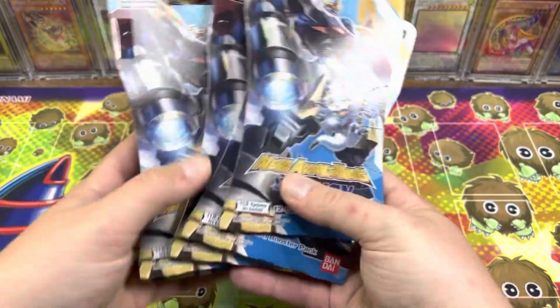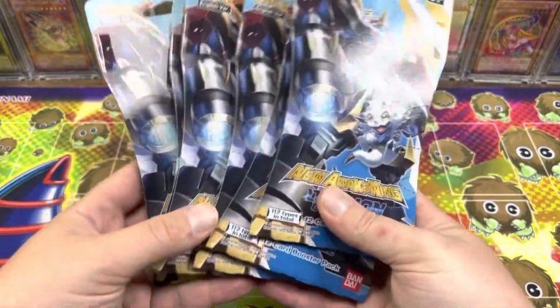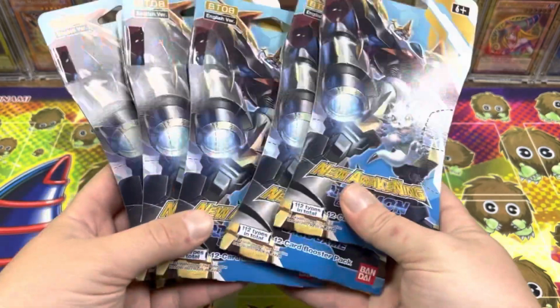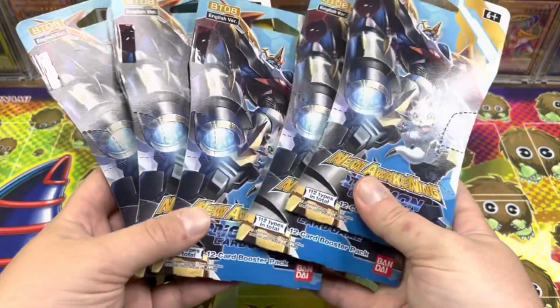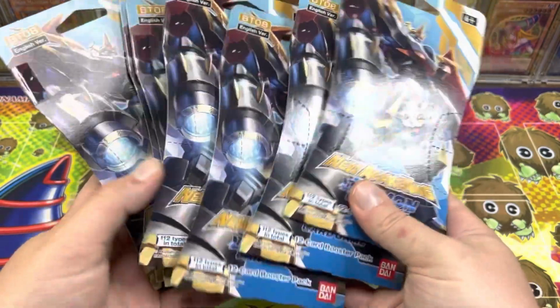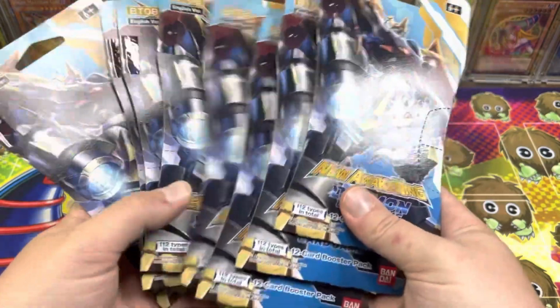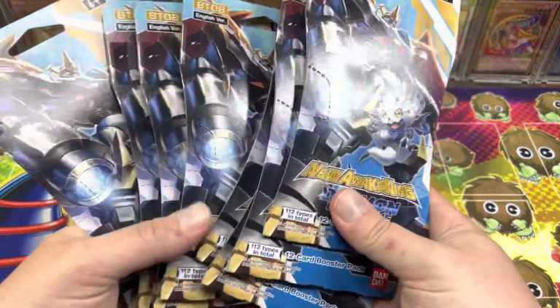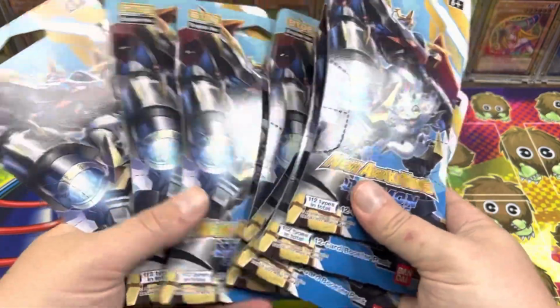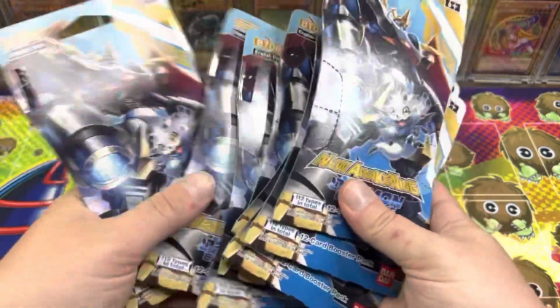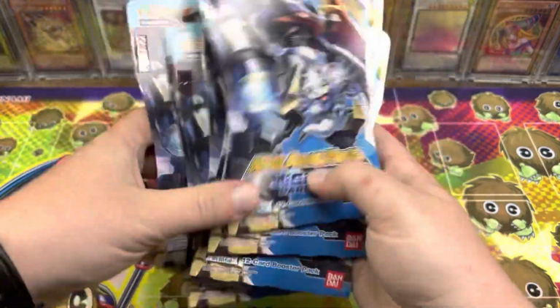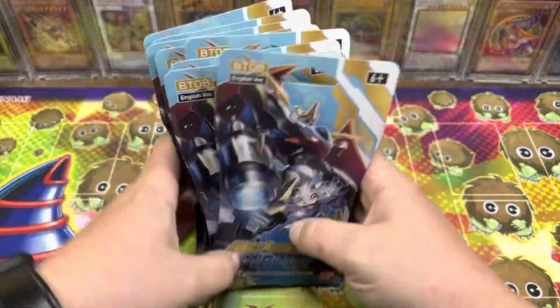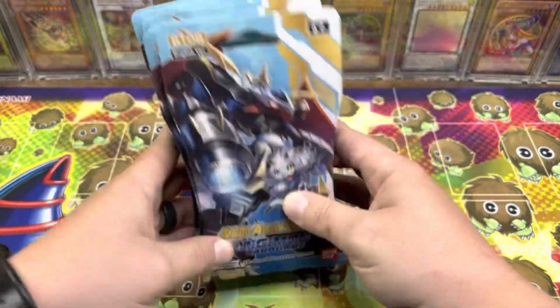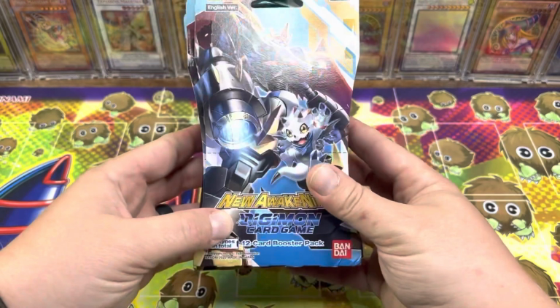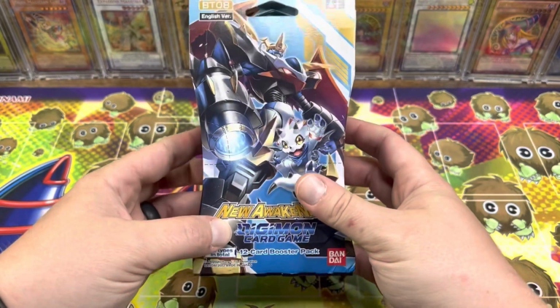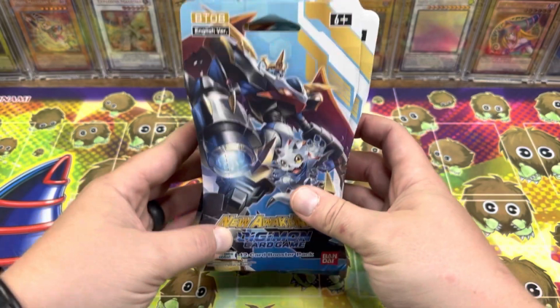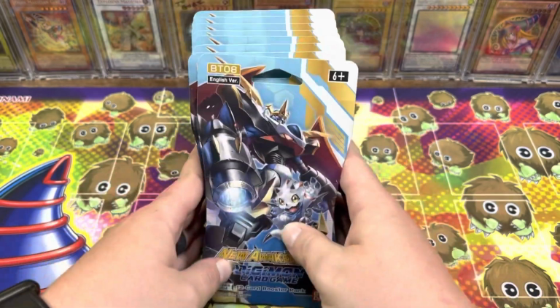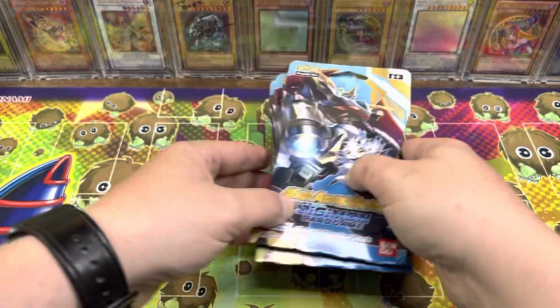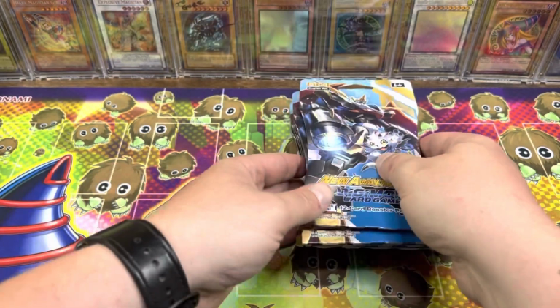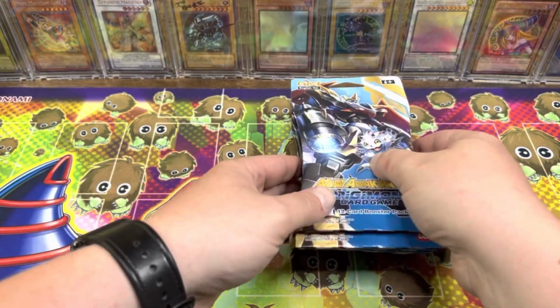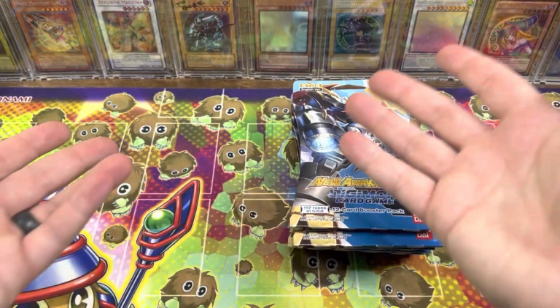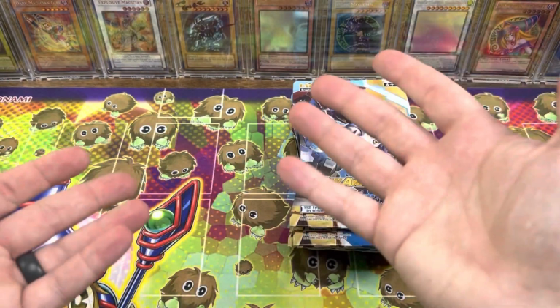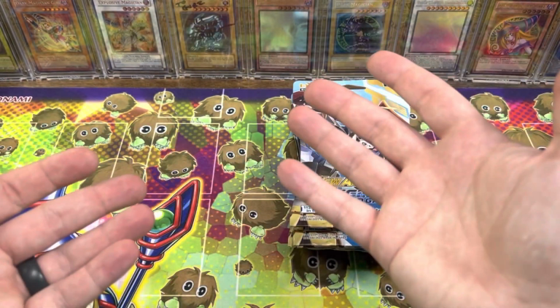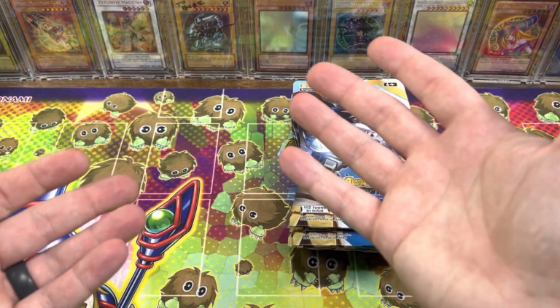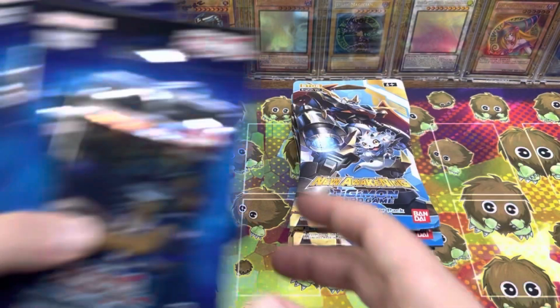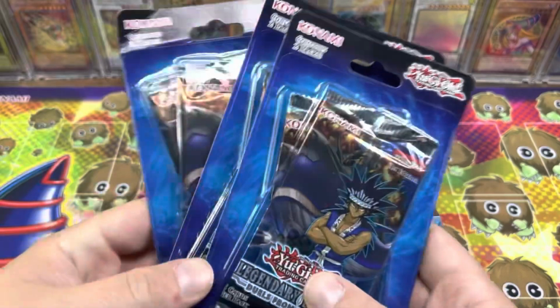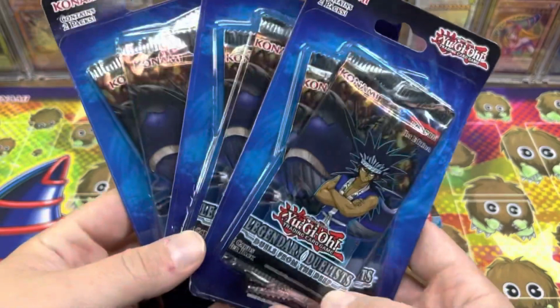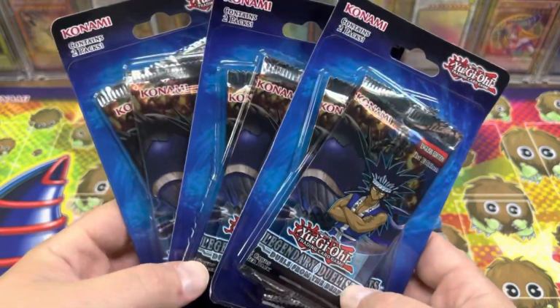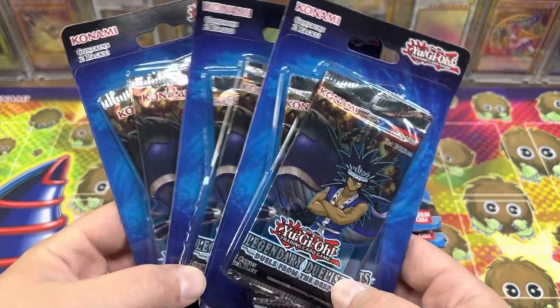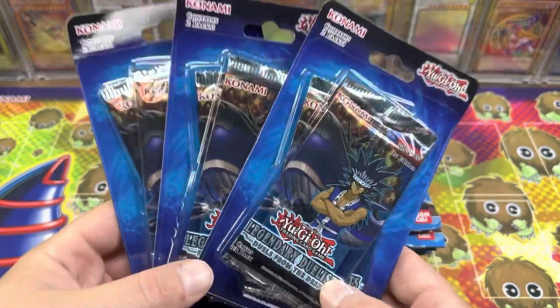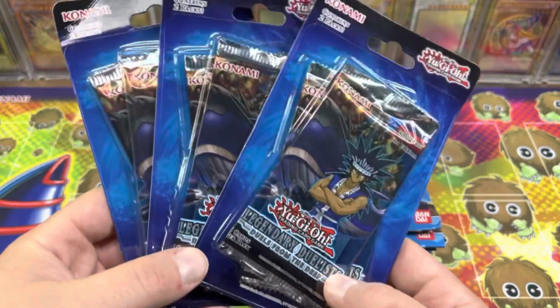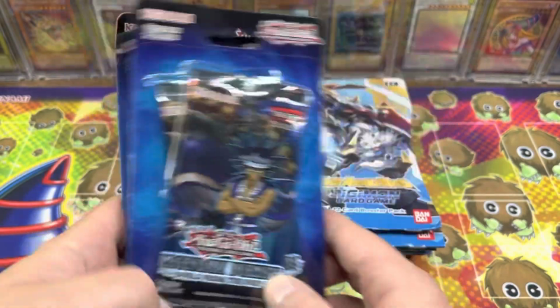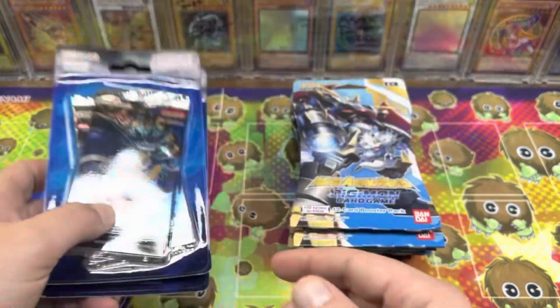So we got 8 blisters of the New Awakening set from Digimon. And since we are a Yu-Gi-Oh! channel, I got a couple of these at Walmart today, so we're going to be cracking these open too.